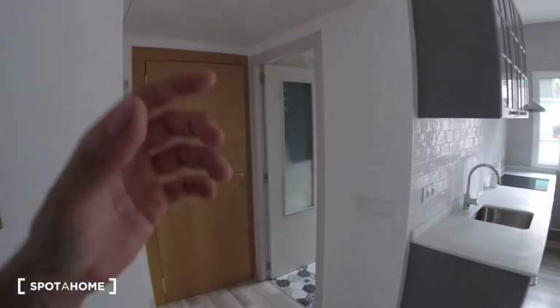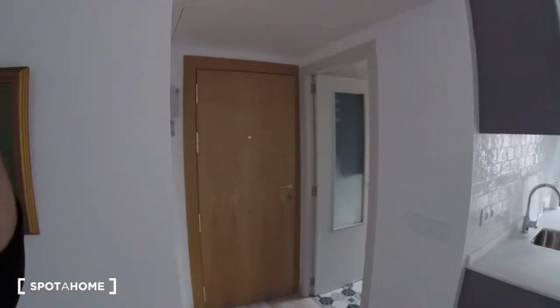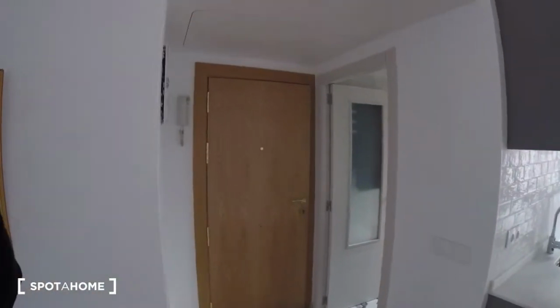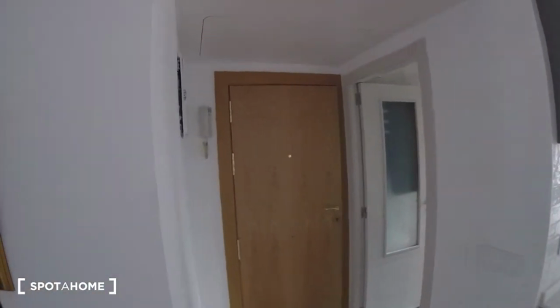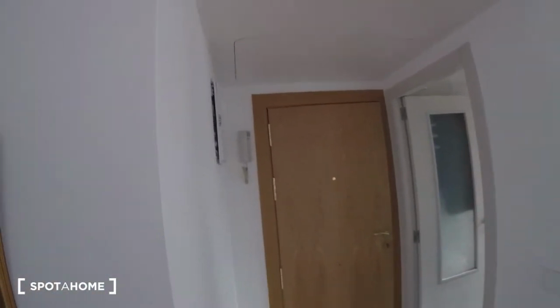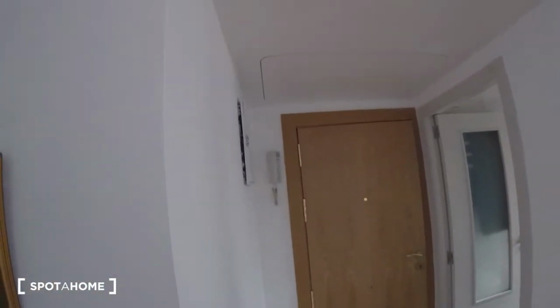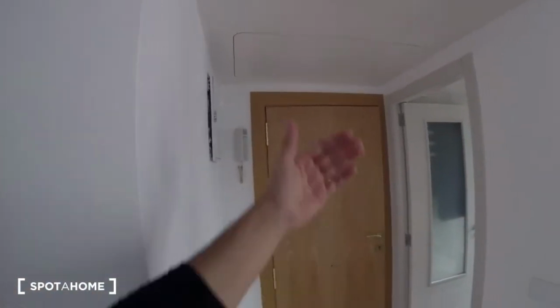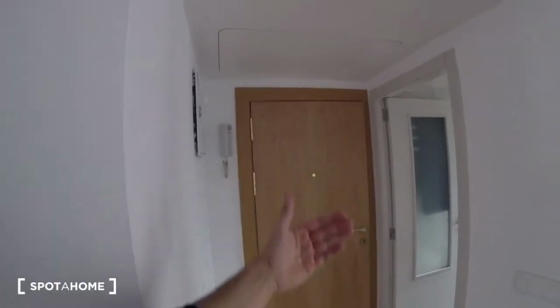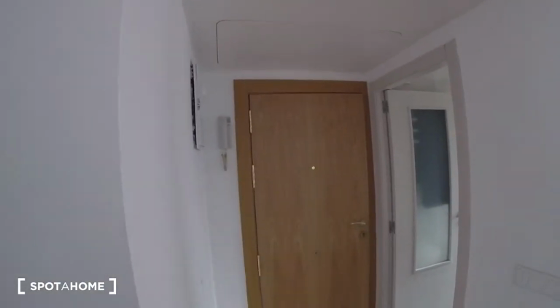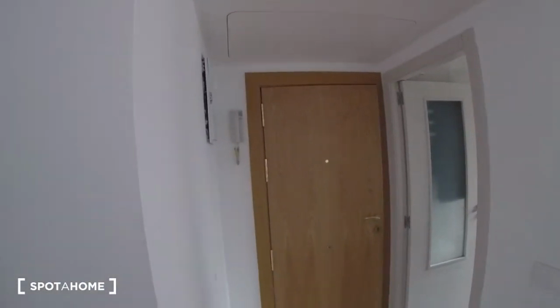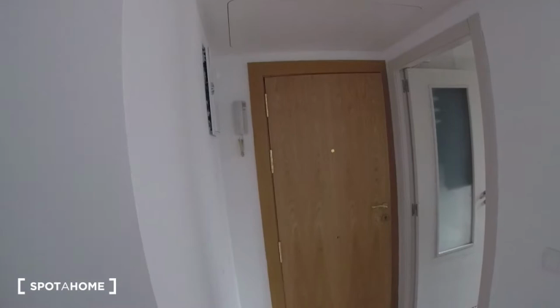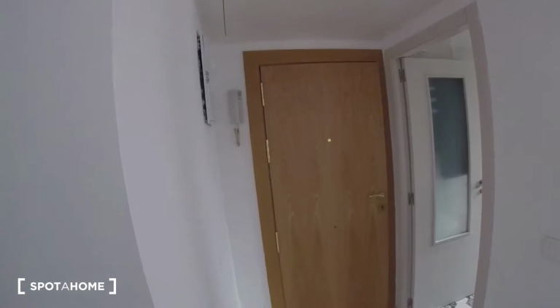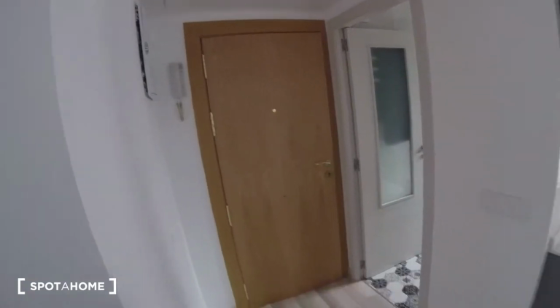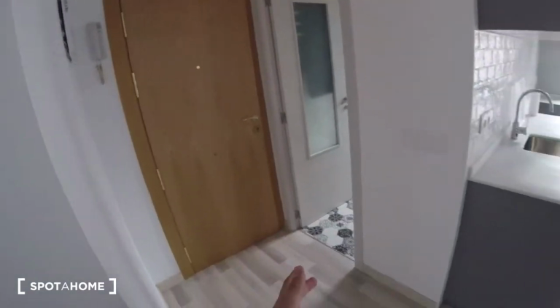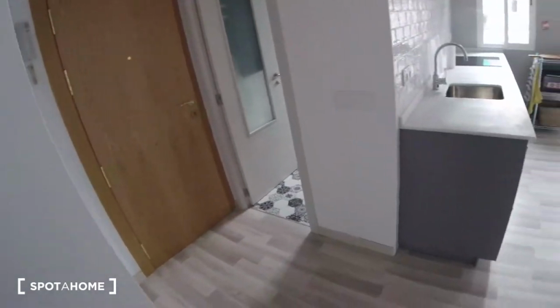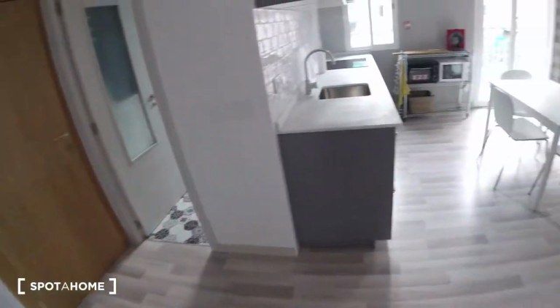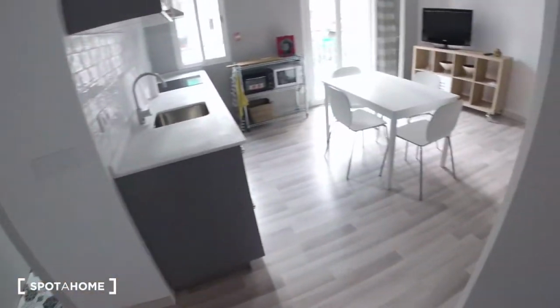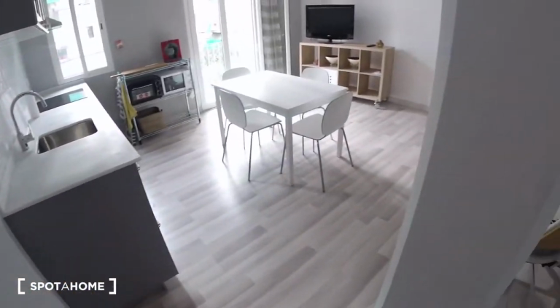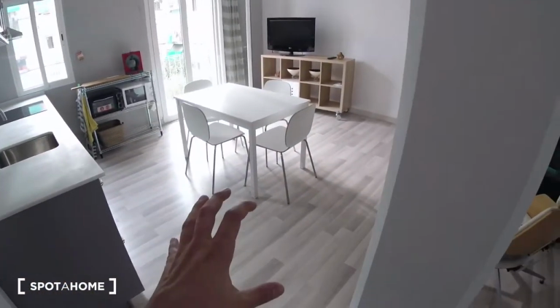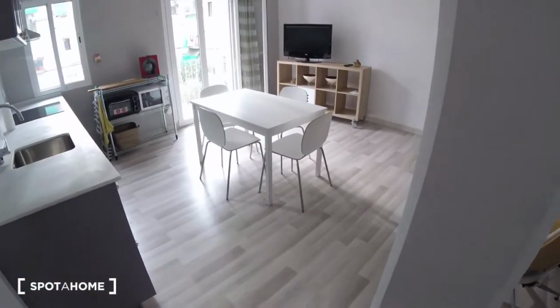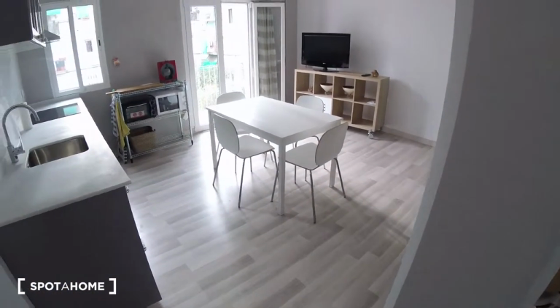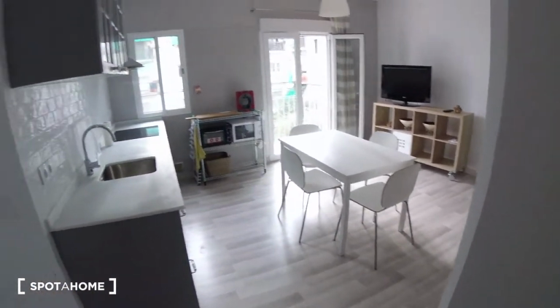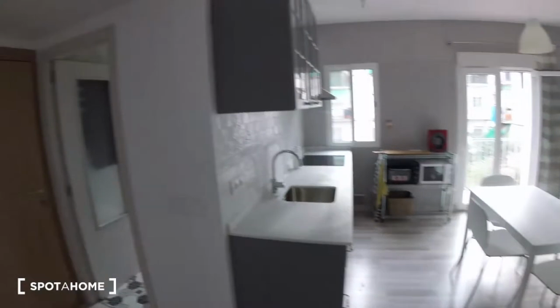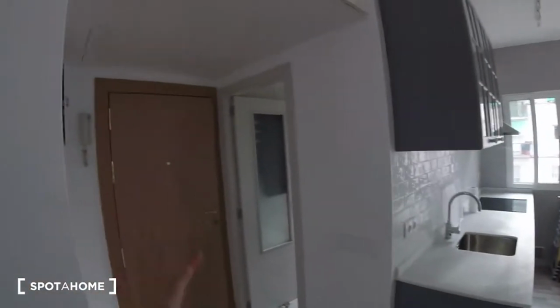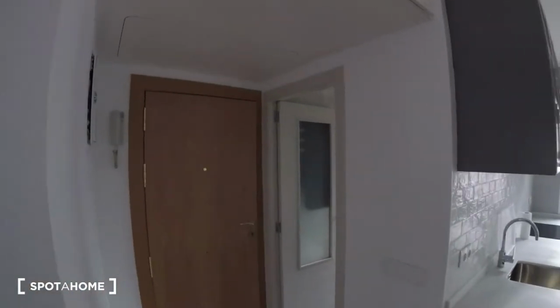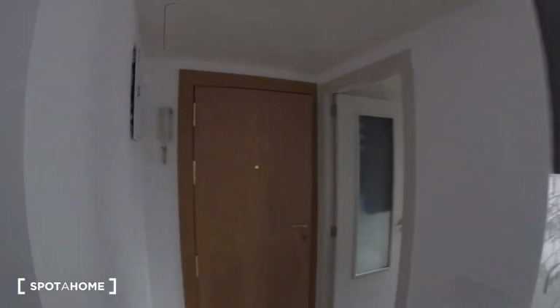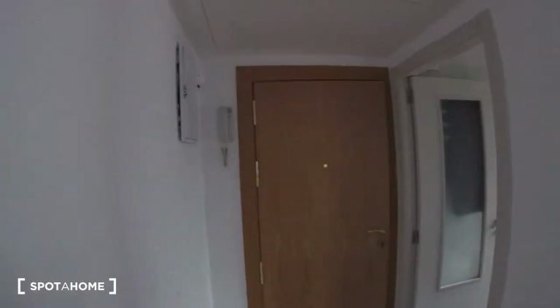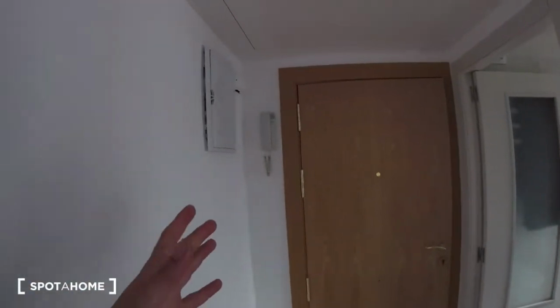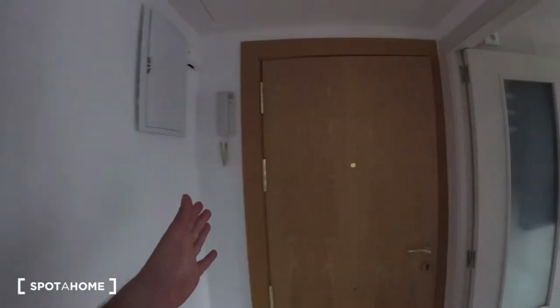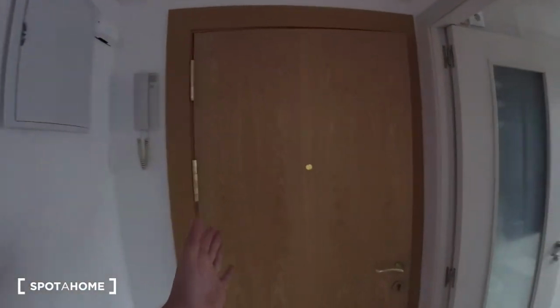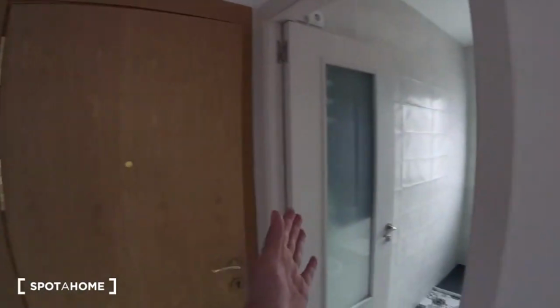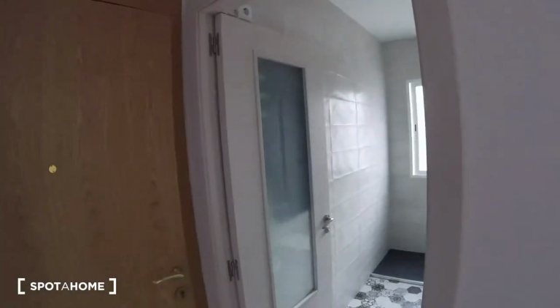Everything looking really neat, pretty tidy. The door is really brand new, really modern. We got this kind of floor throughout the whole apartment, which is also super, super nice. And we are going to start off checking out the bathroom, since we got it over here attached to the entrance.